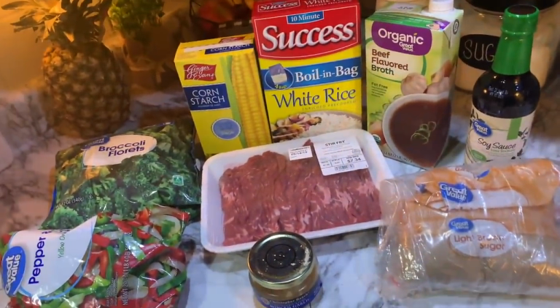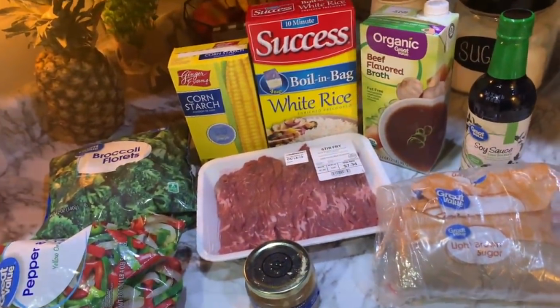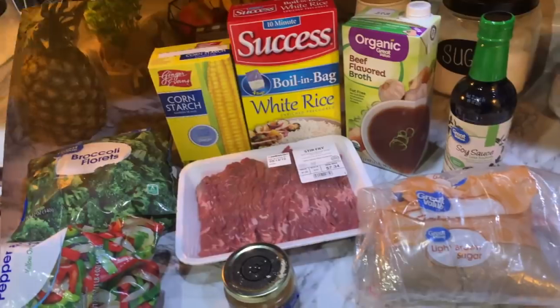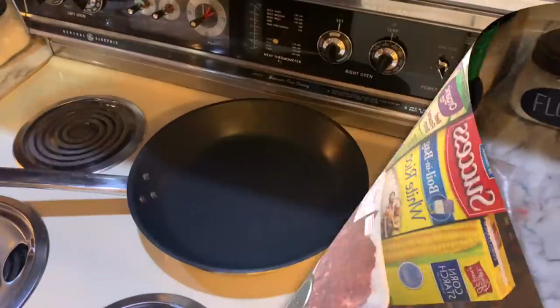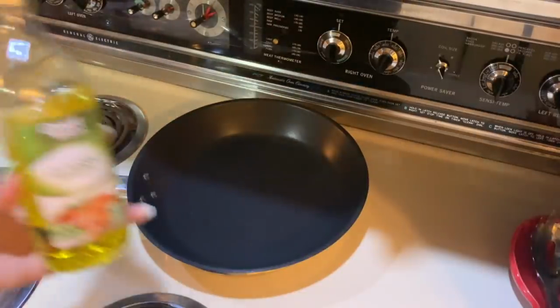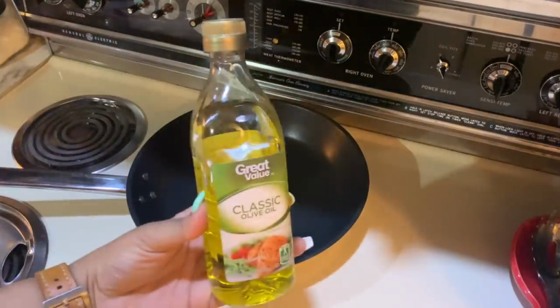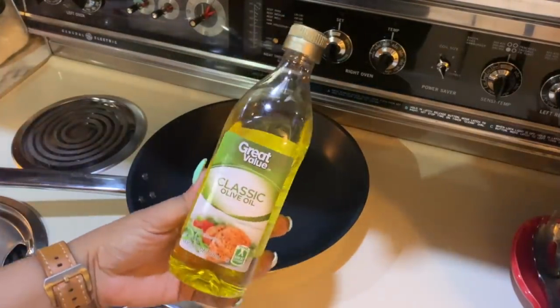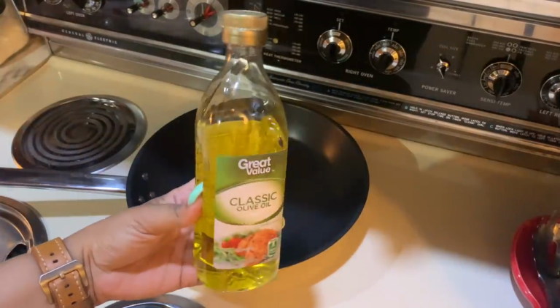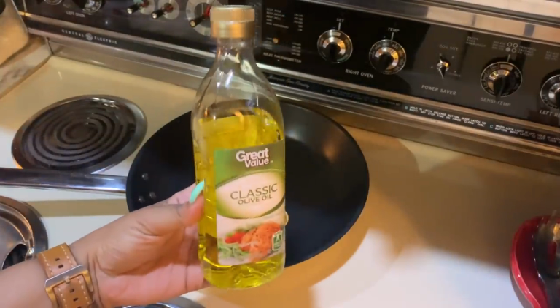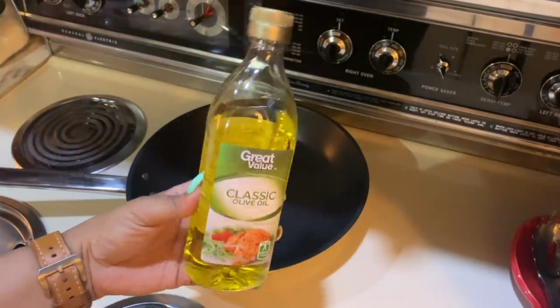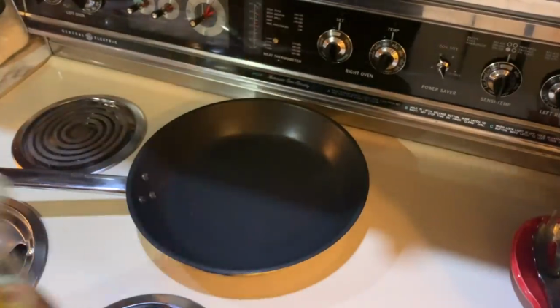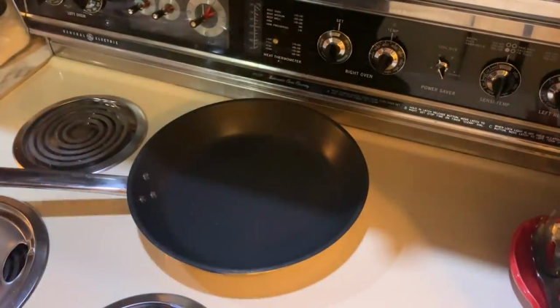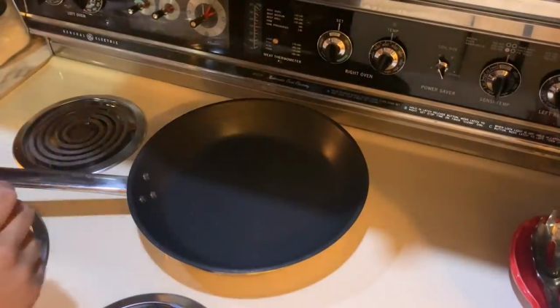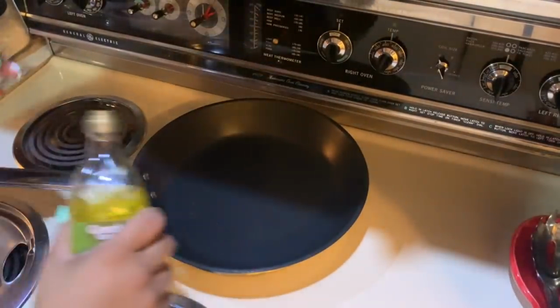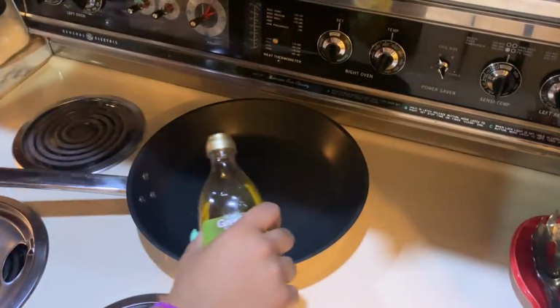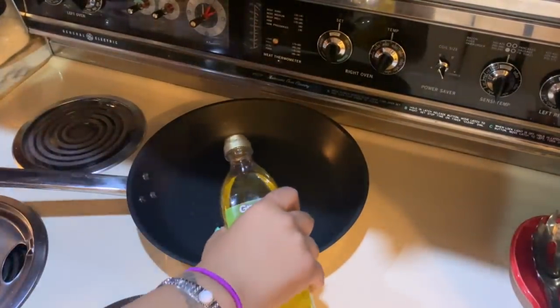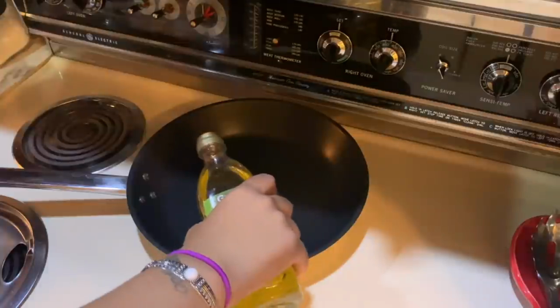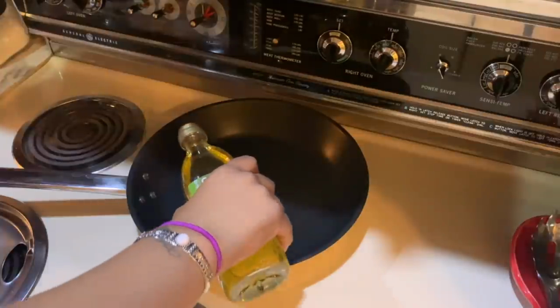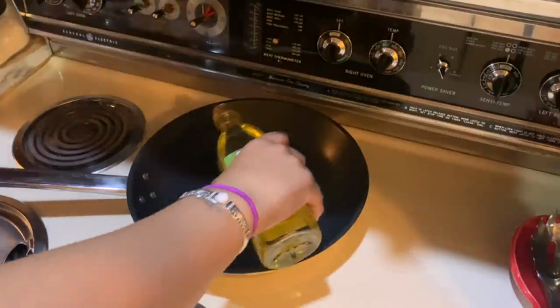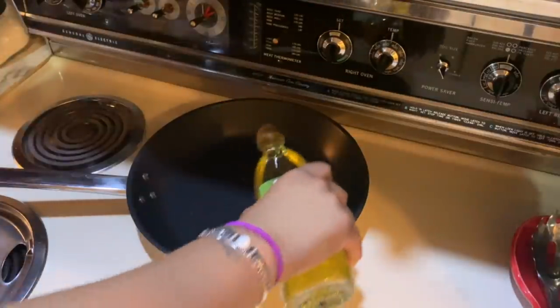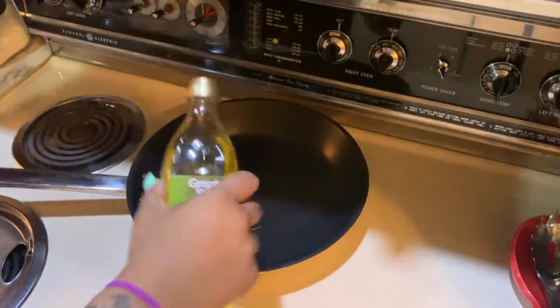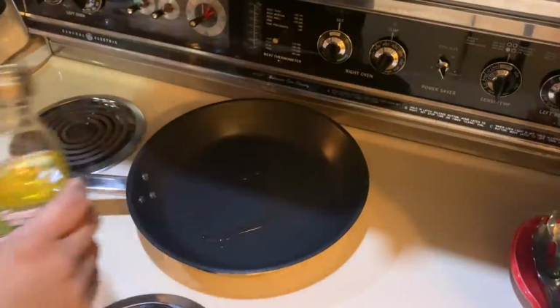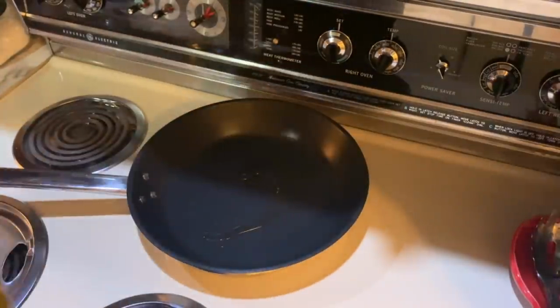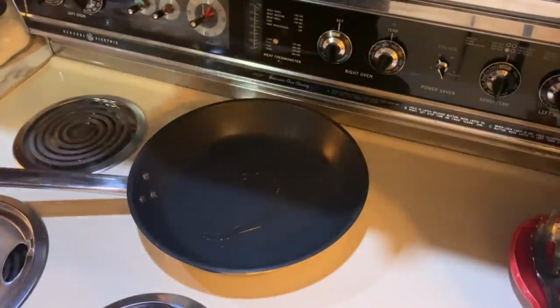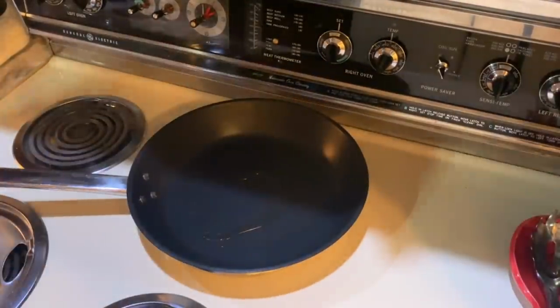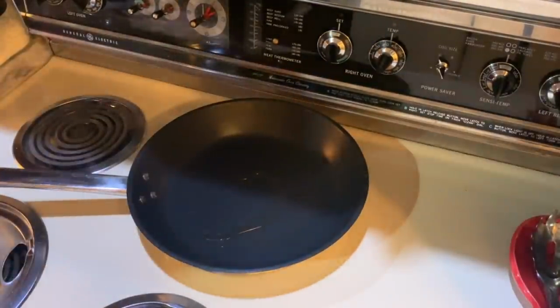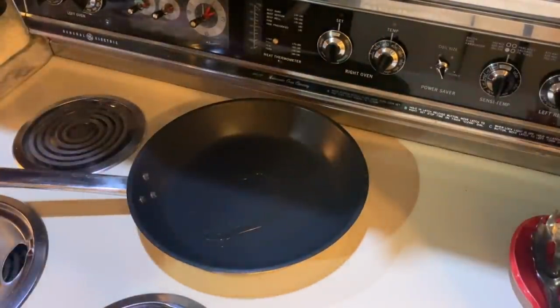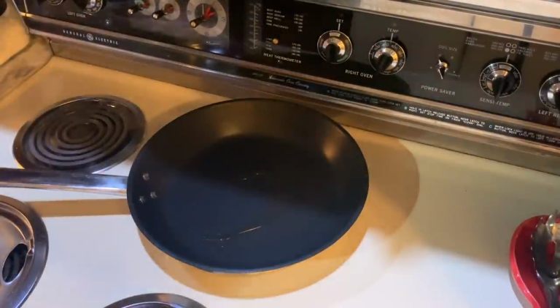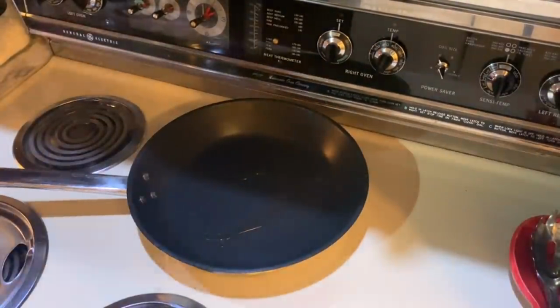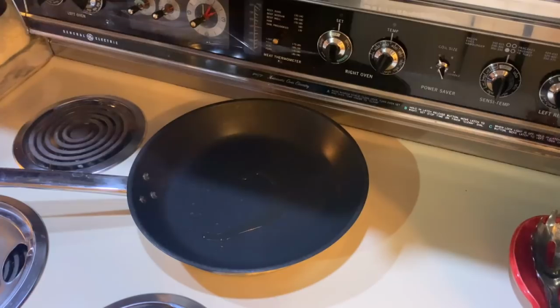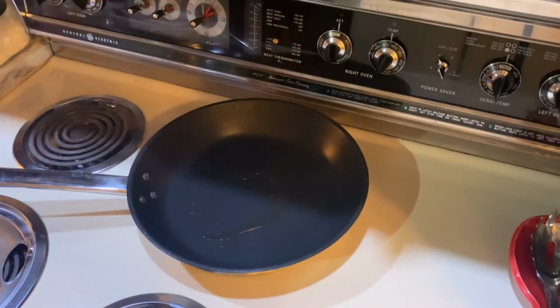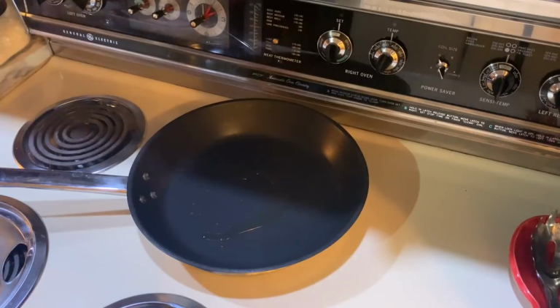Now before I add my steak into the pan, I just like to coat it with a little bit of olive oil — that's just to prevent any sticking. Then I'm going to go ahead and add in my steak and add in my seasonings.